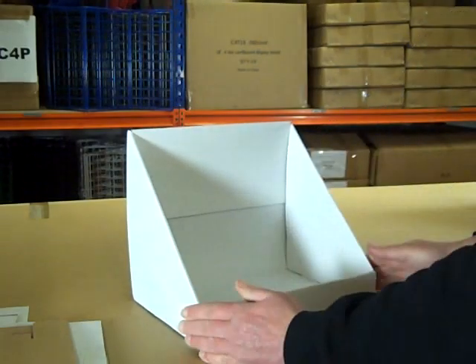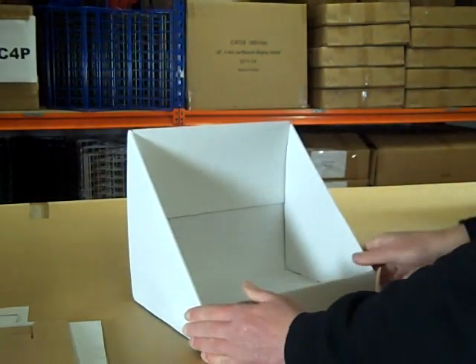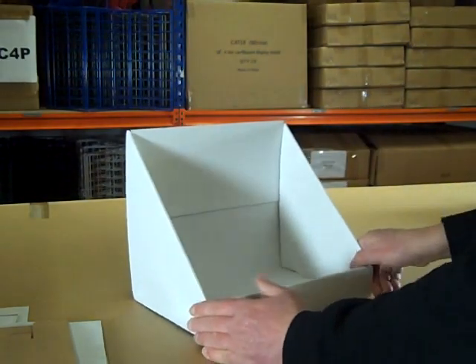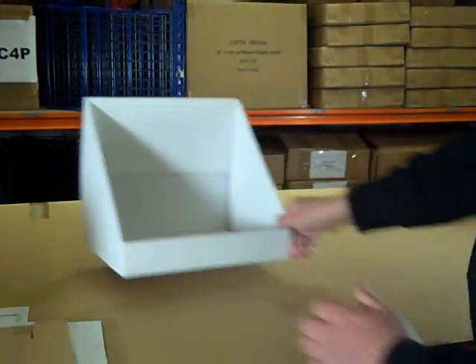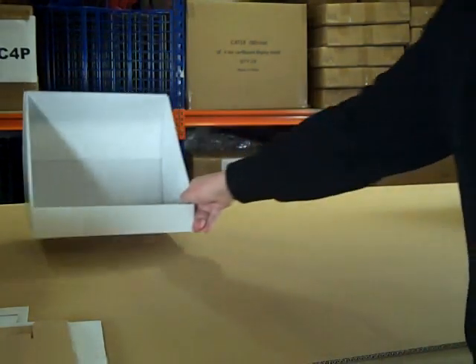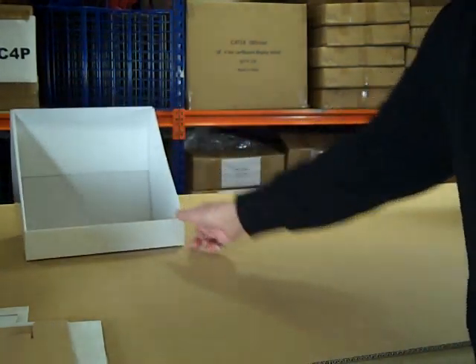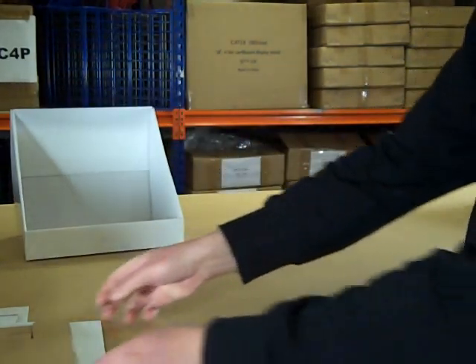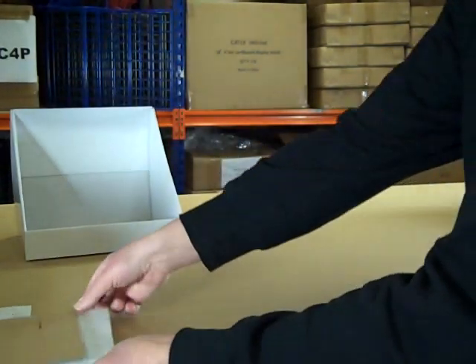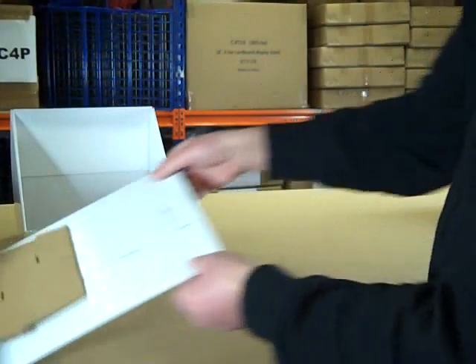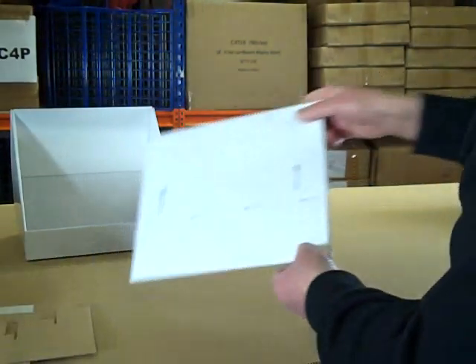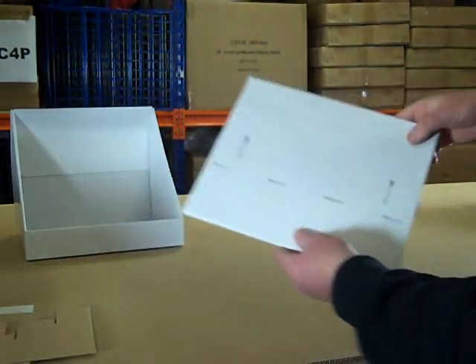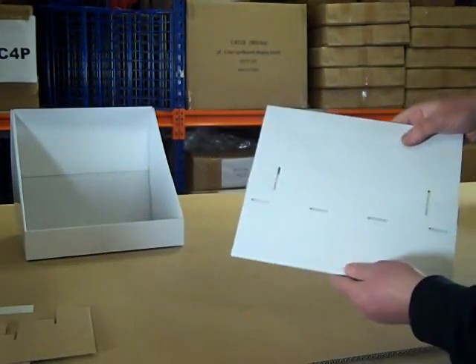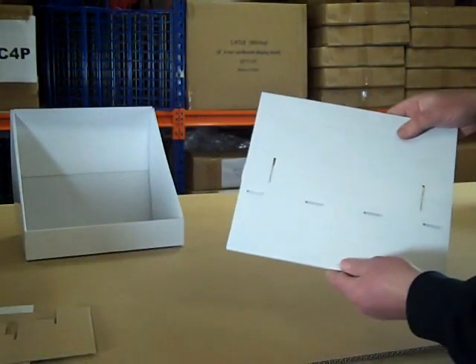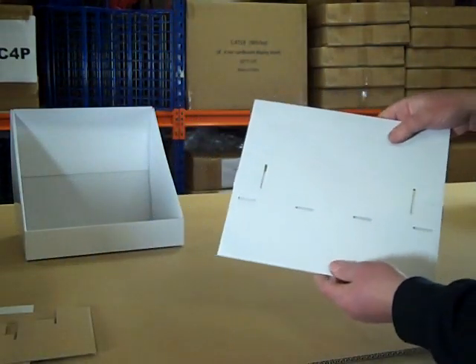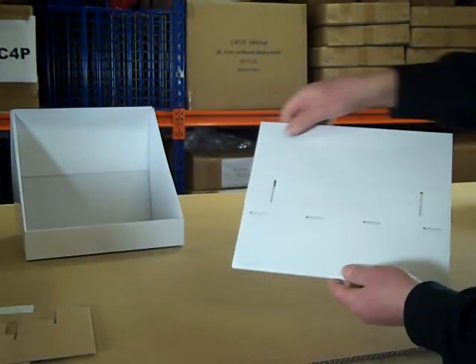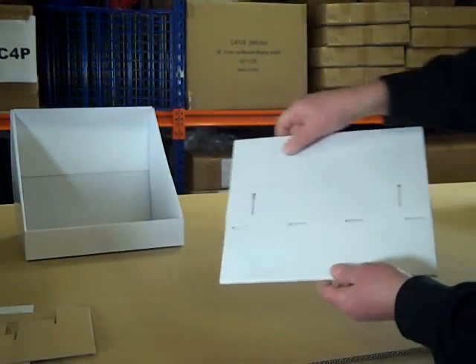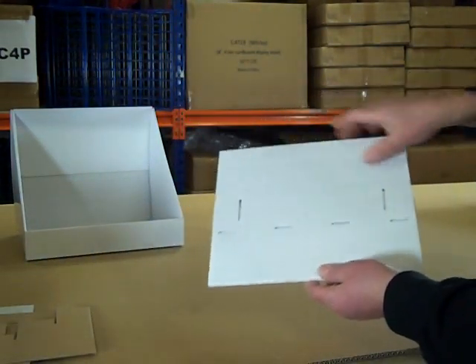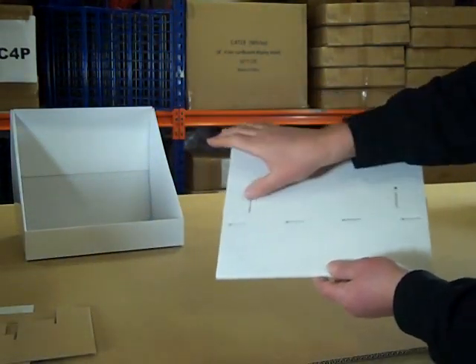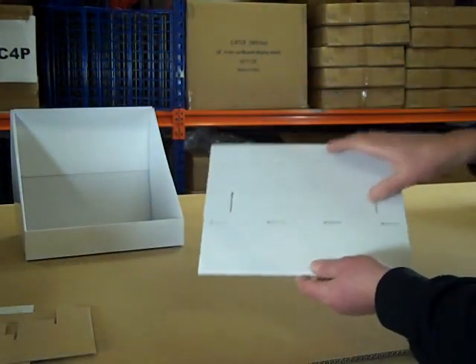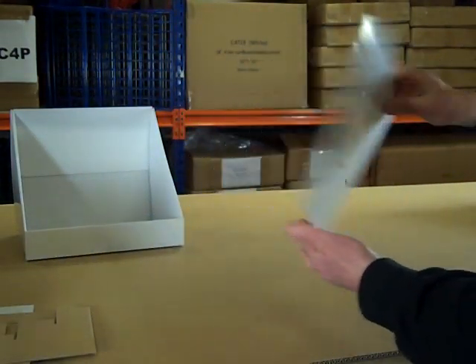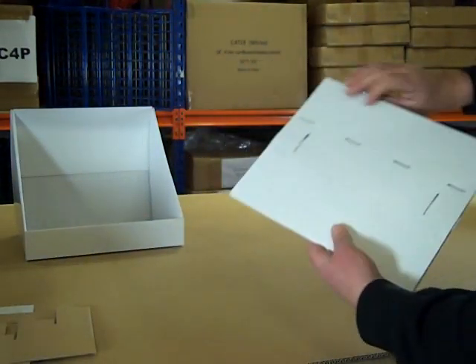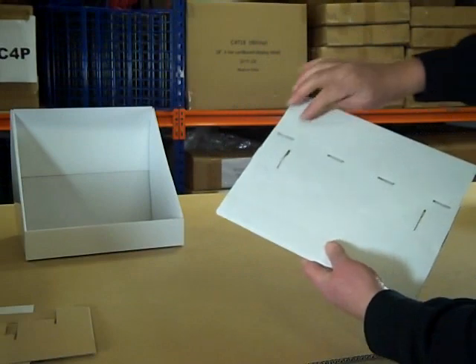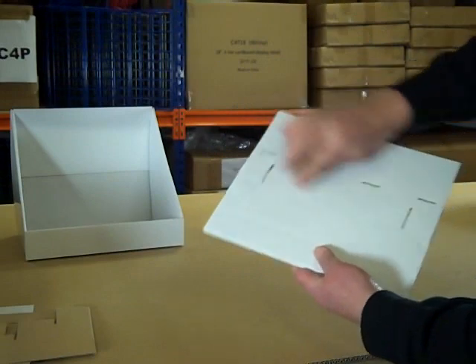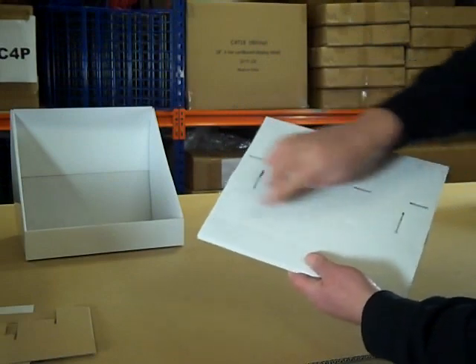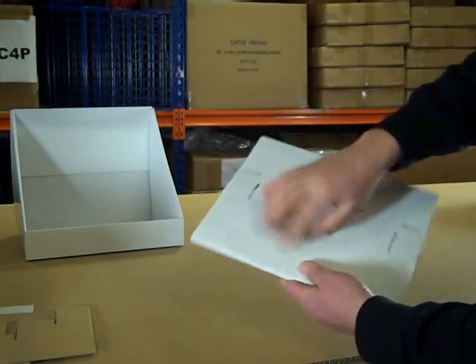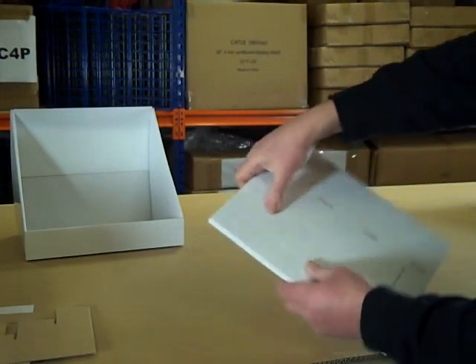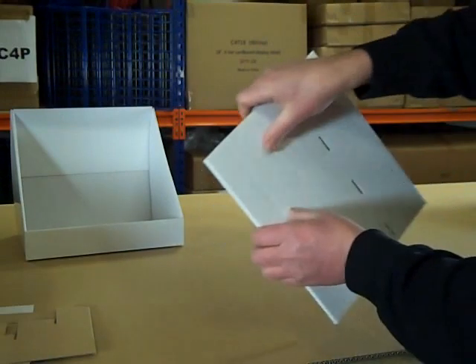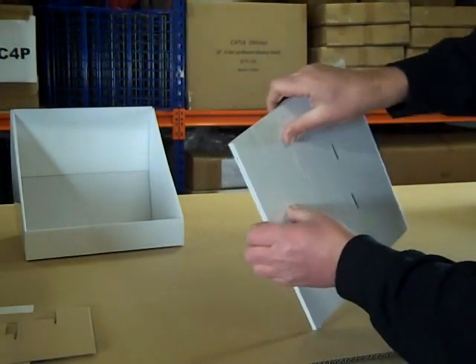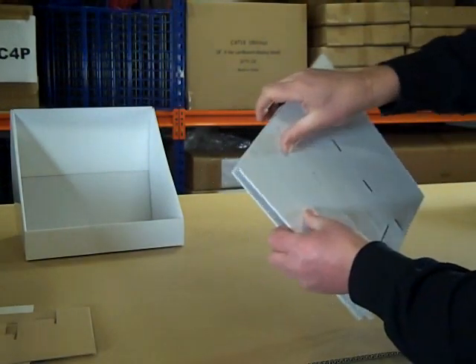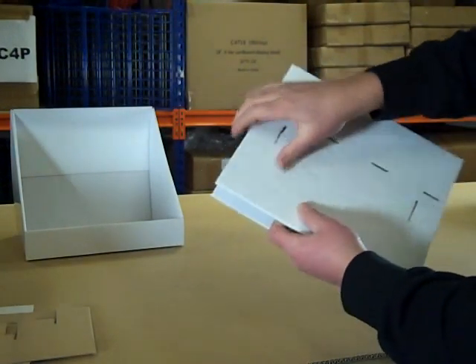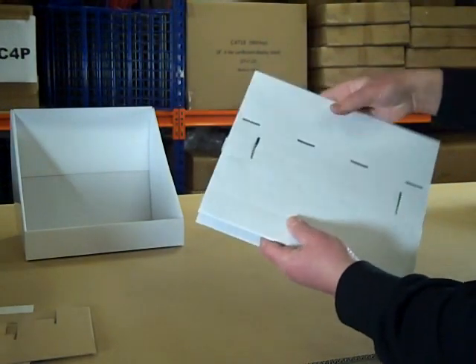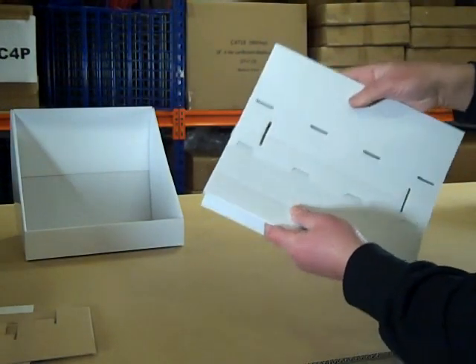That's the outer casing done. Put that to one side for the moment and take the tiers. Along the tiers are a number of dotted lines, and on each of these dotted lines we'll be folding up.